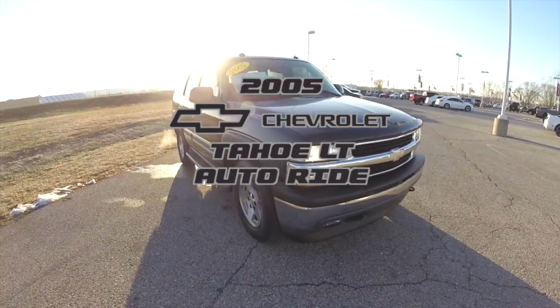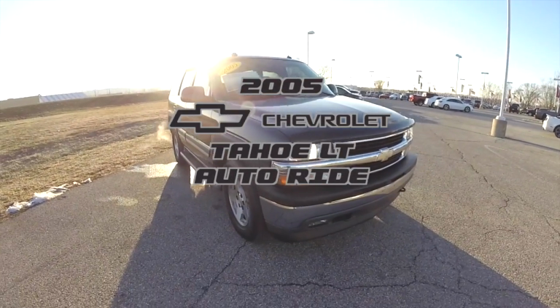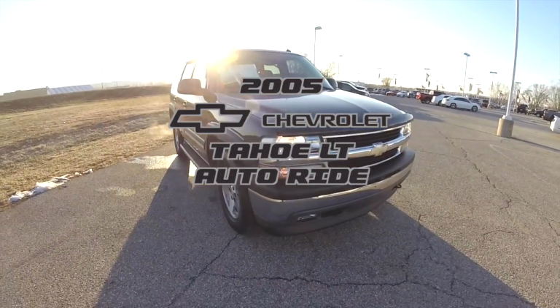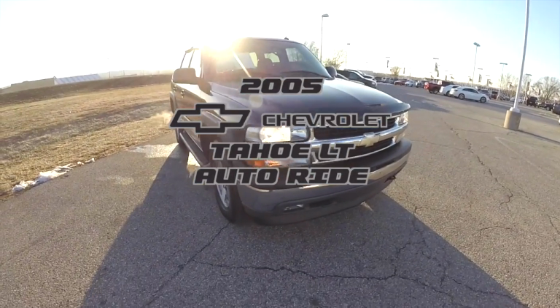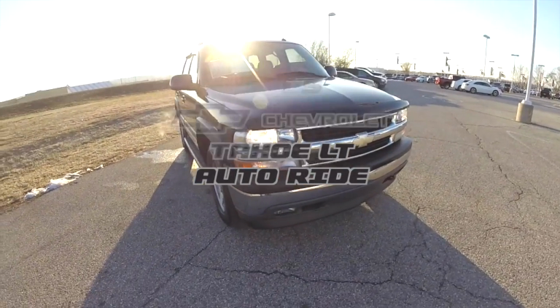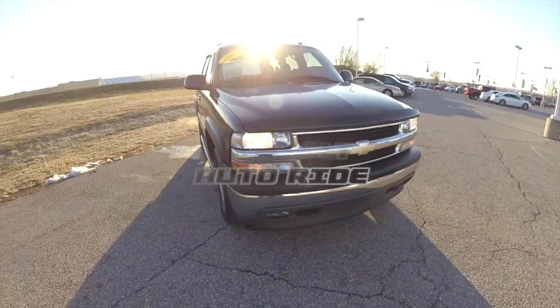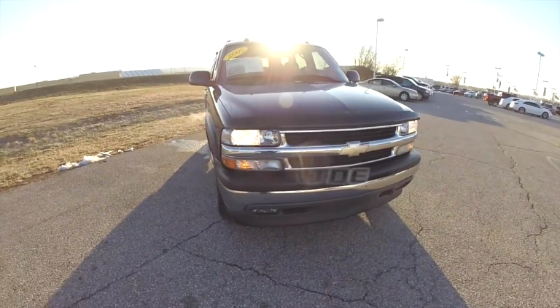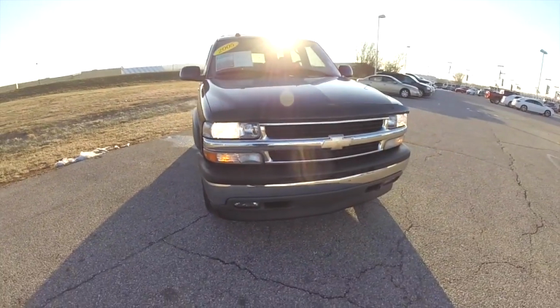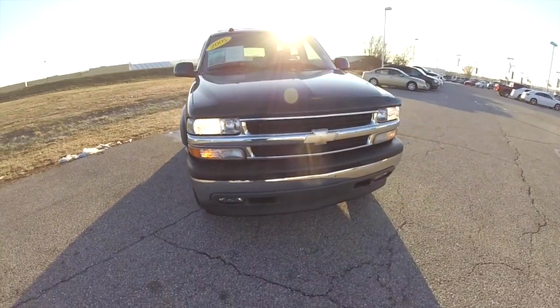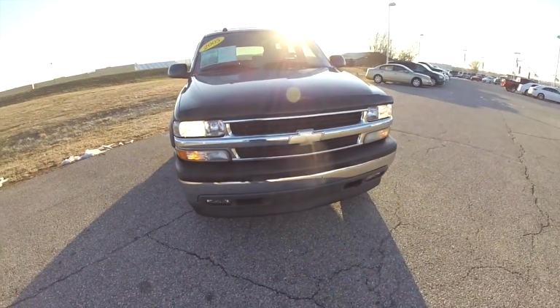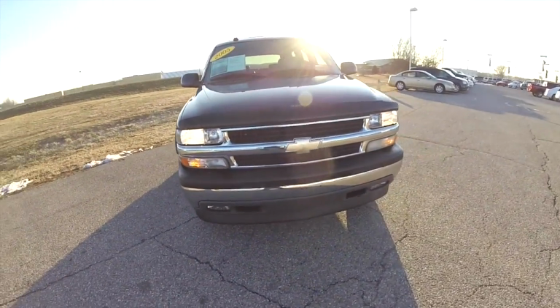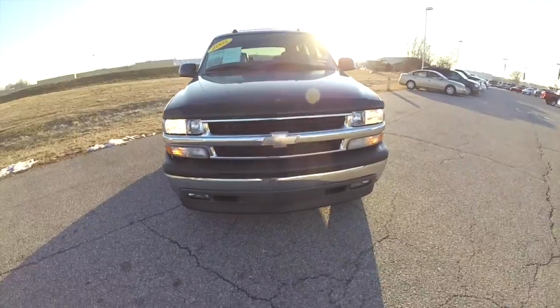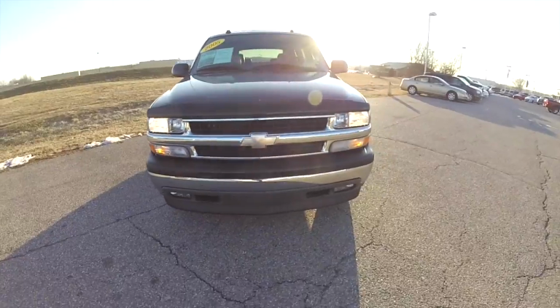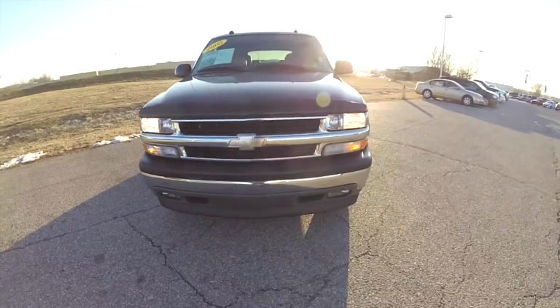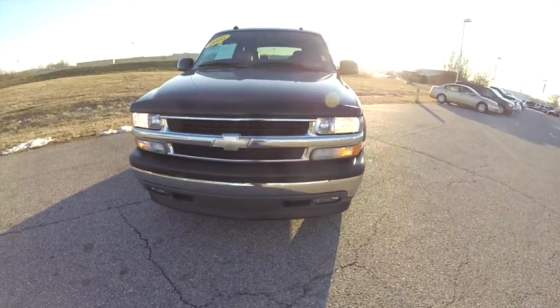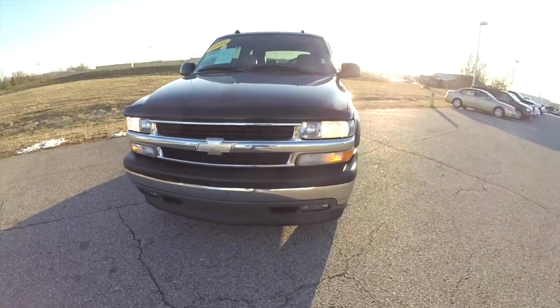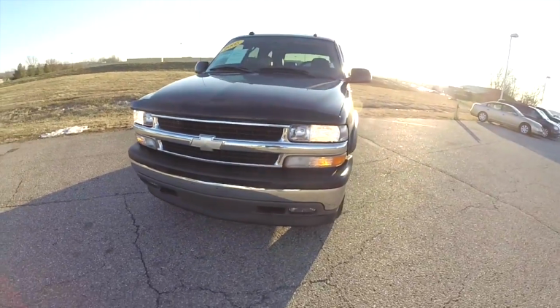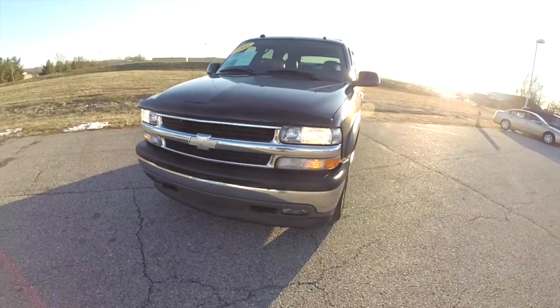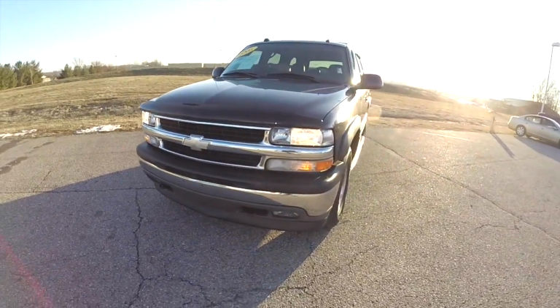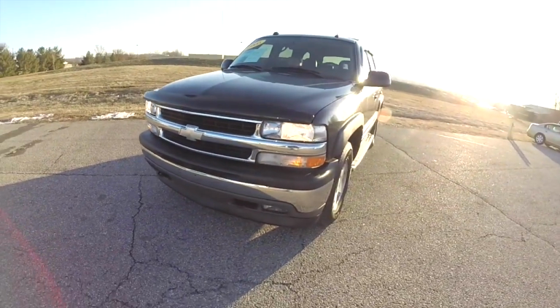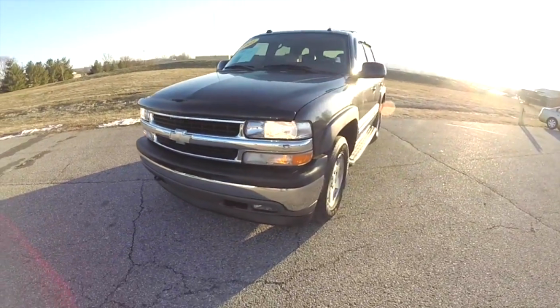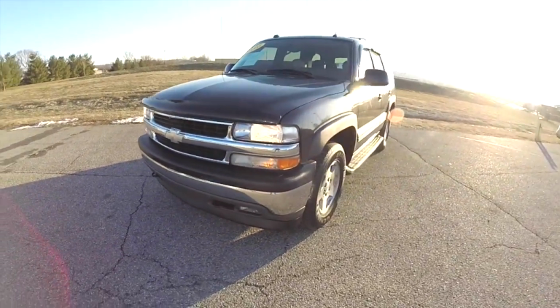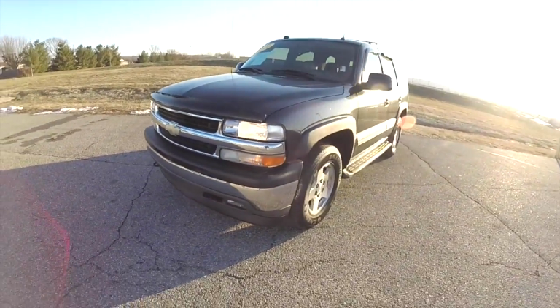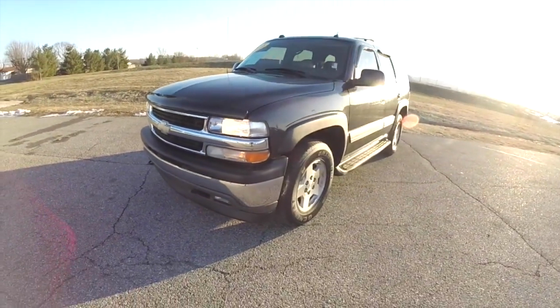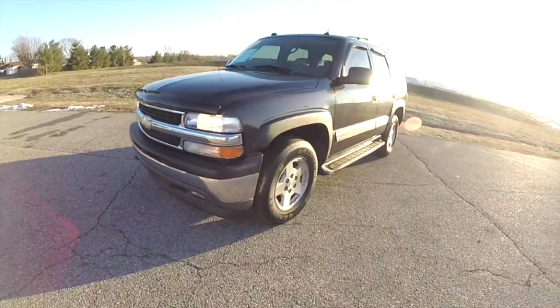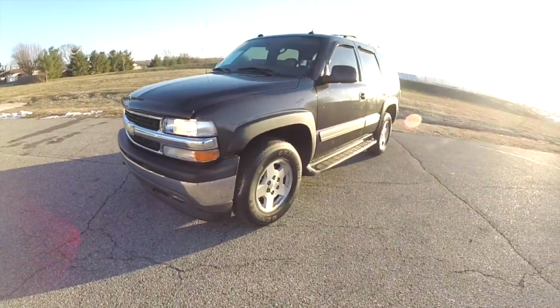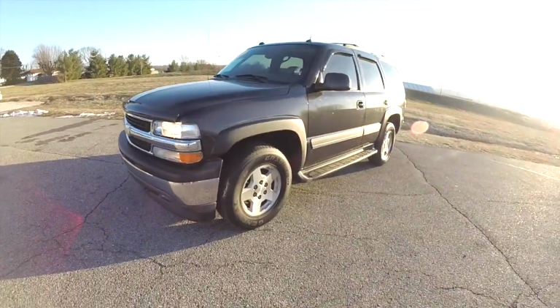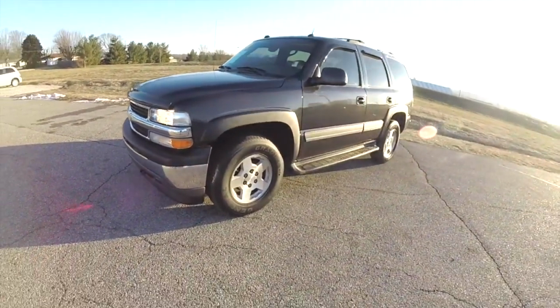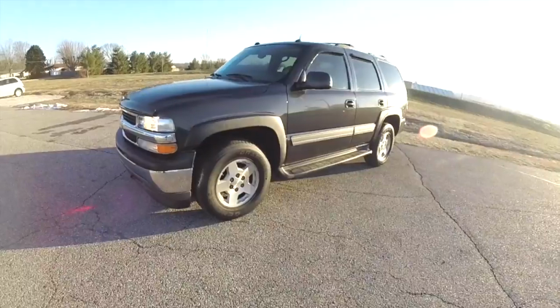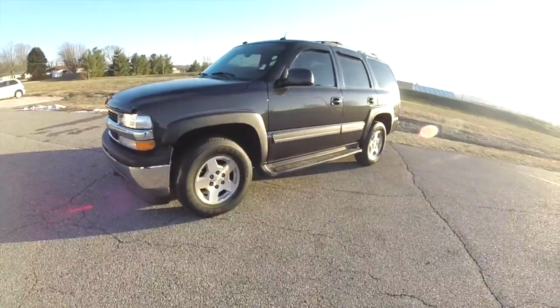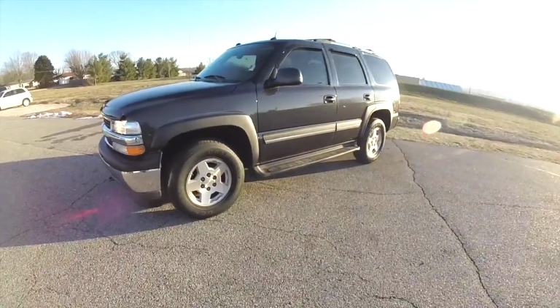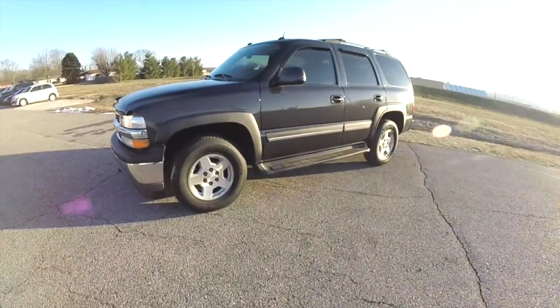Hello everyone. Today we're going to take a quick walk around look at this 2005 Chevrolet Tahoe LT with the Autoride suspension.